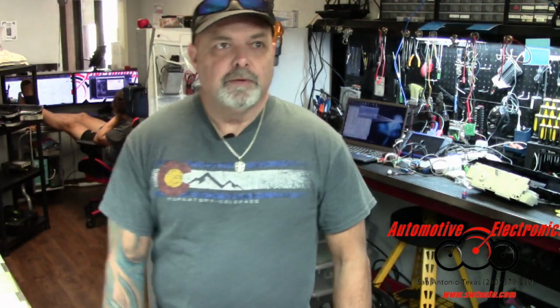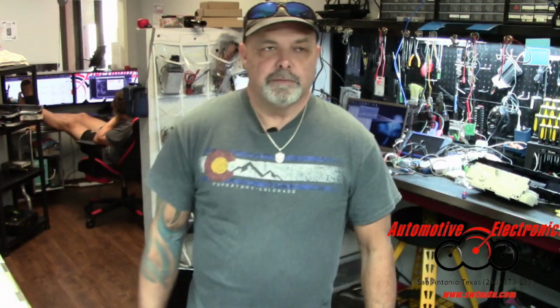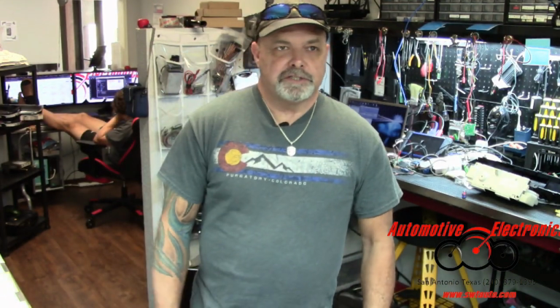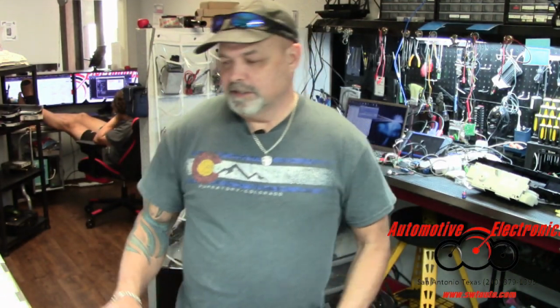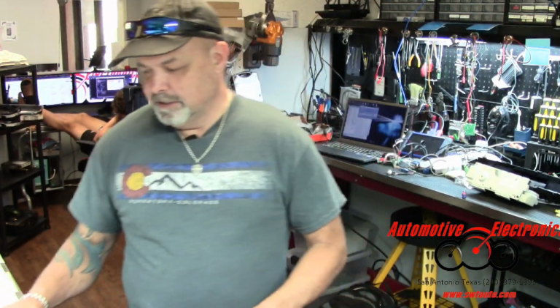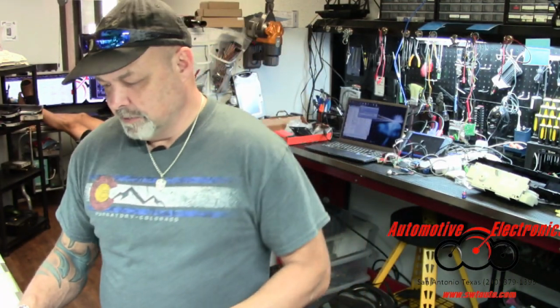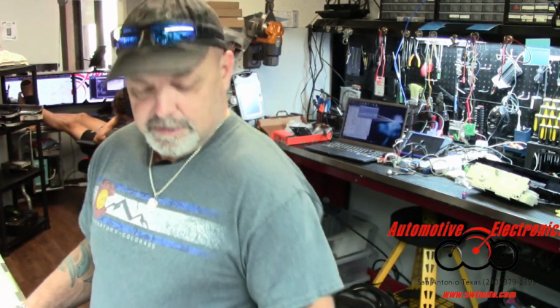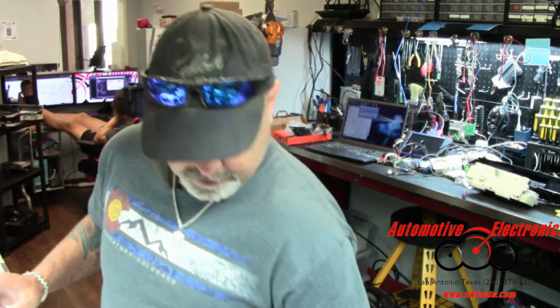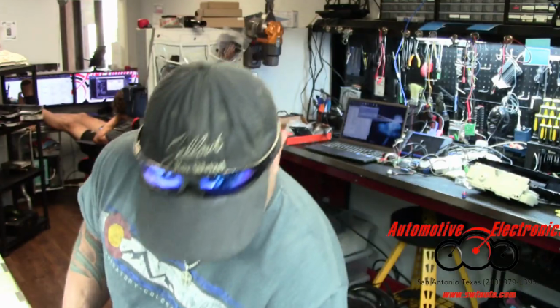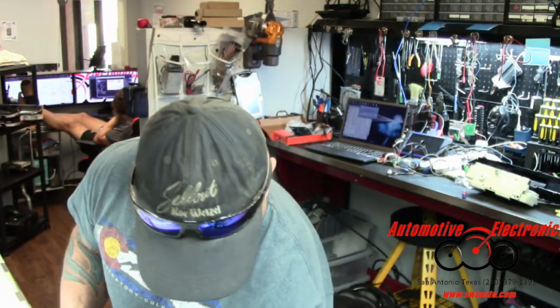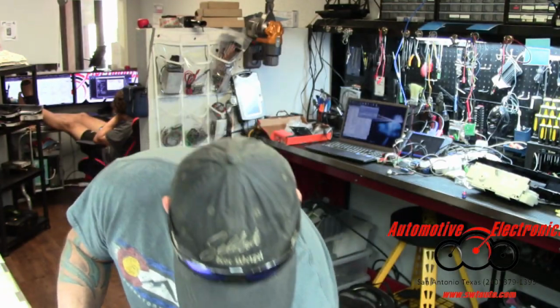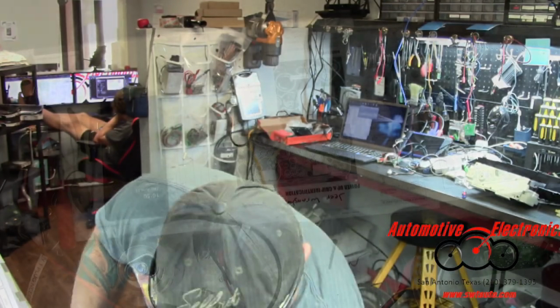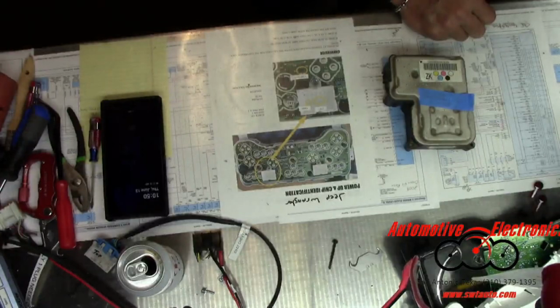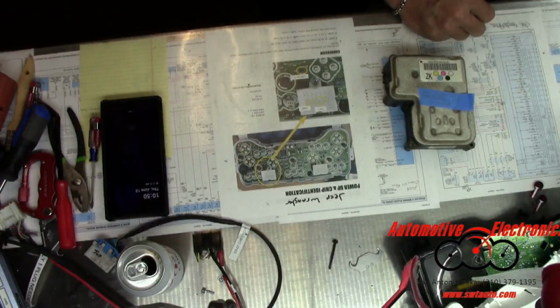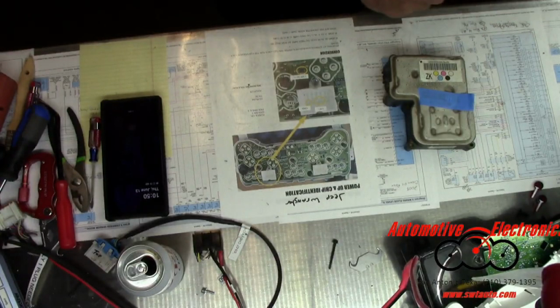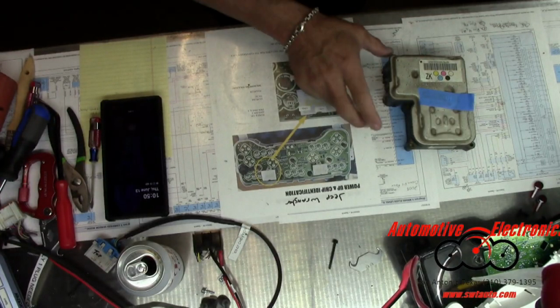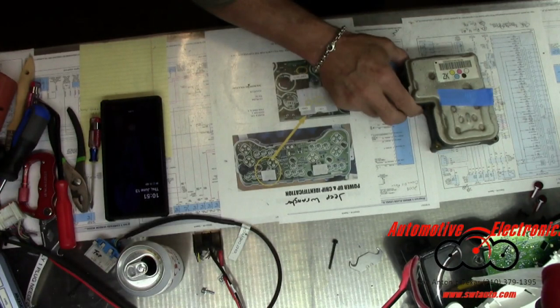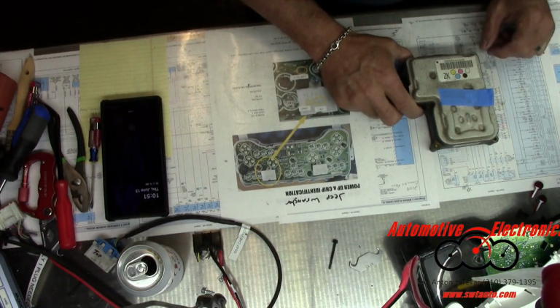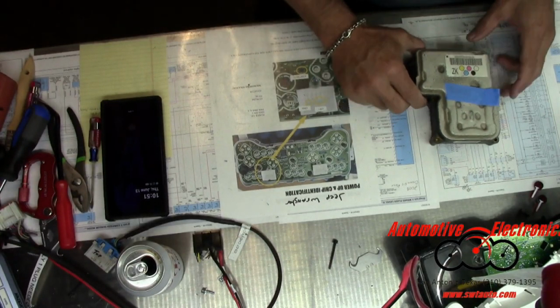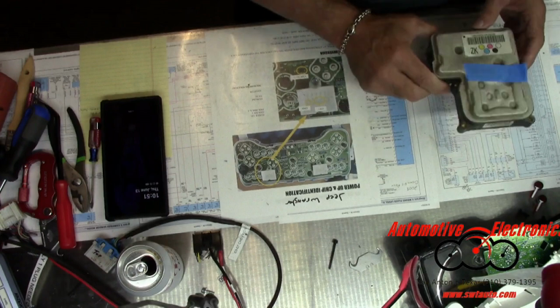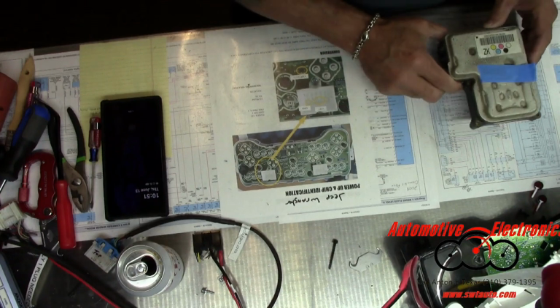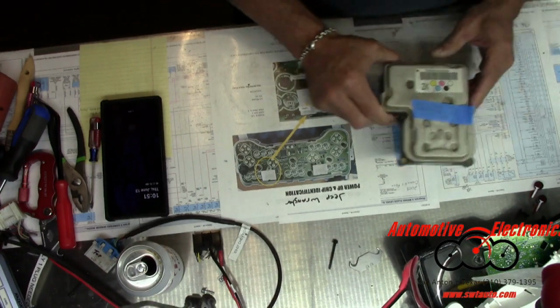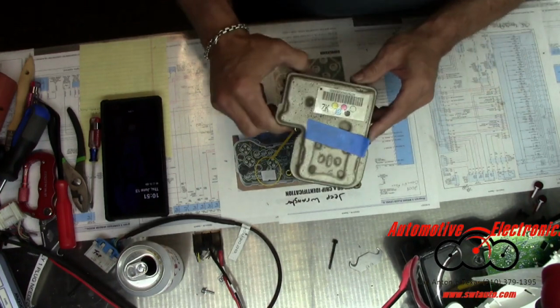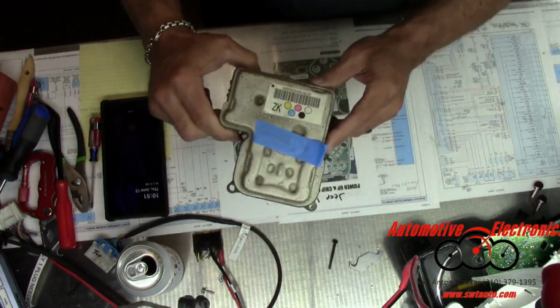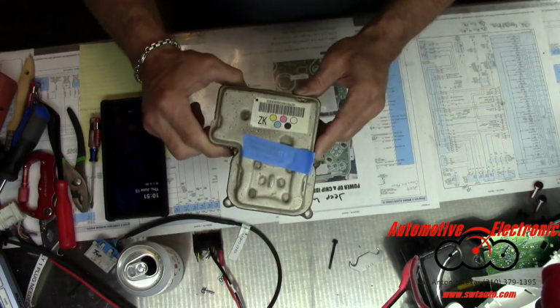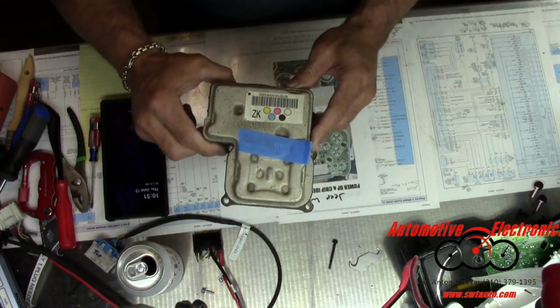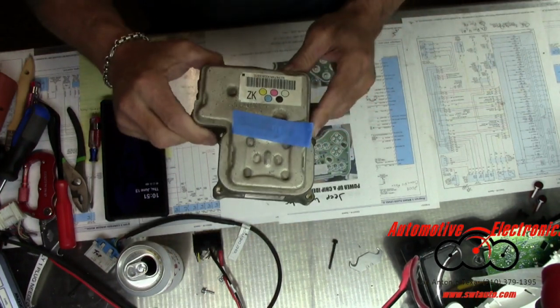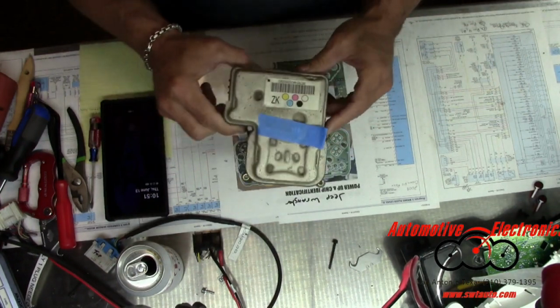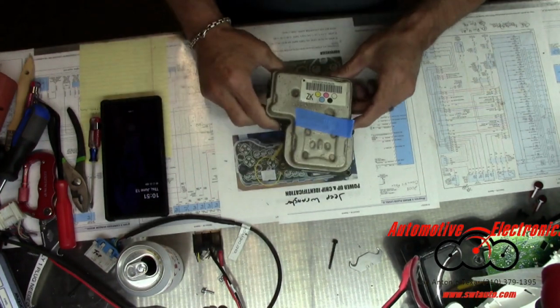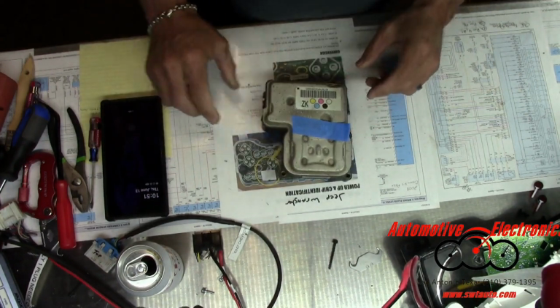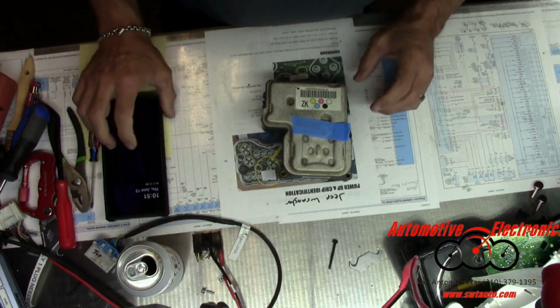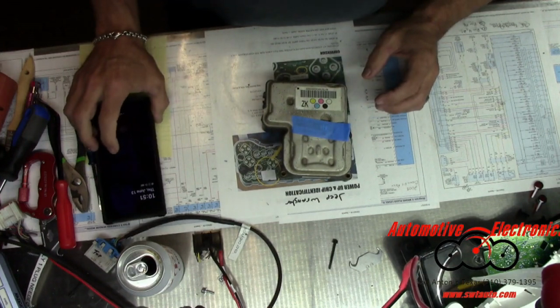Welcome to Automotive Electronics. We've got in front of us today a Kelsey Hayes ABS module, and we're going to show you how to get these apart.